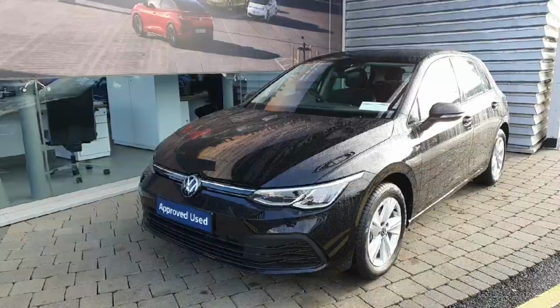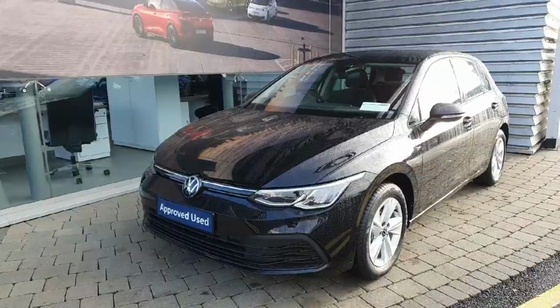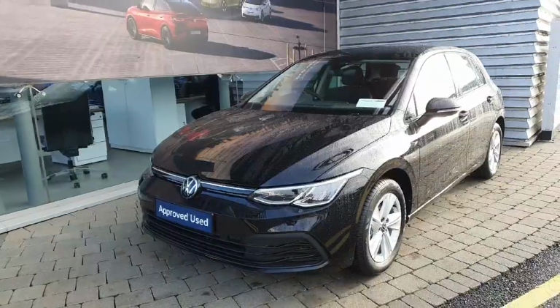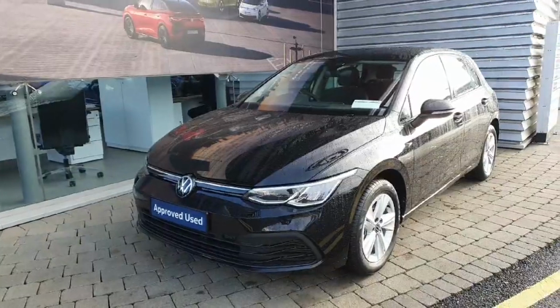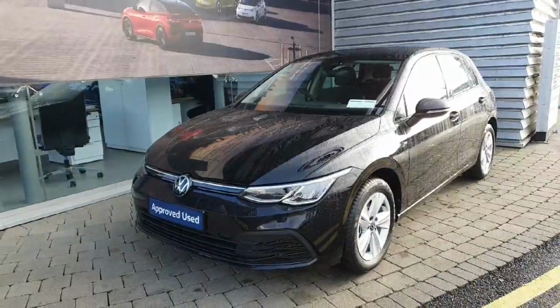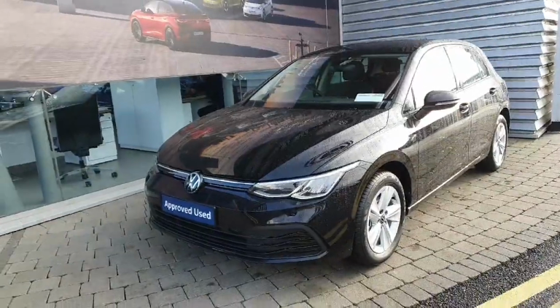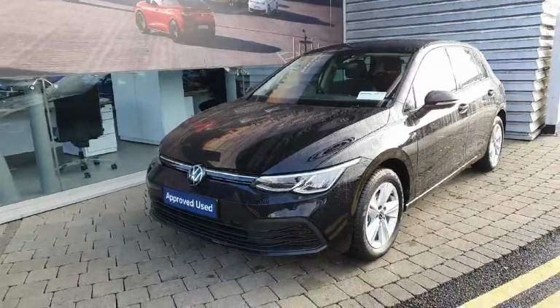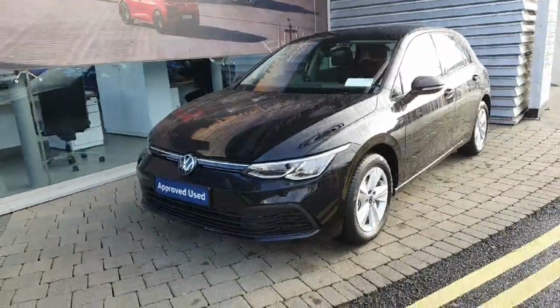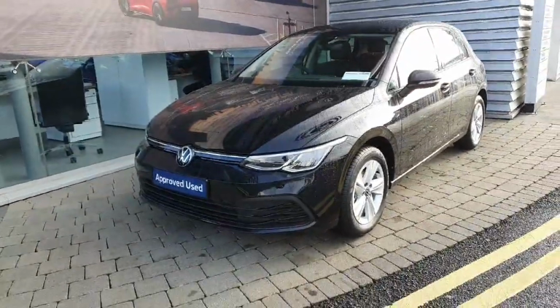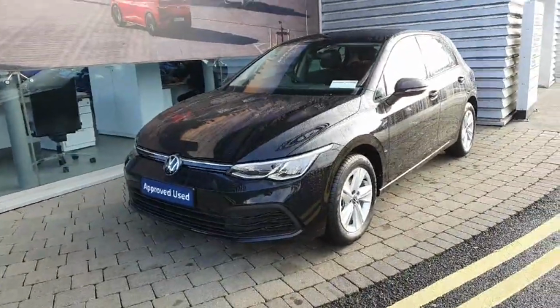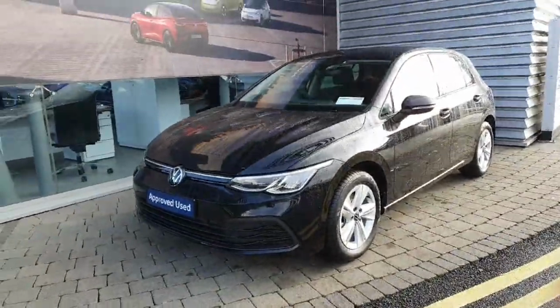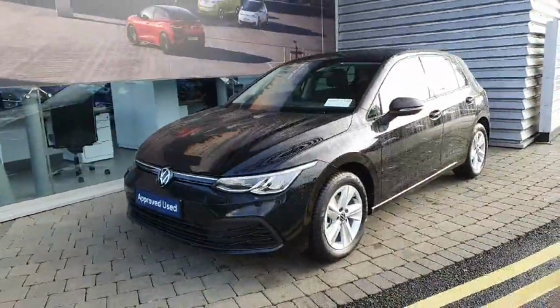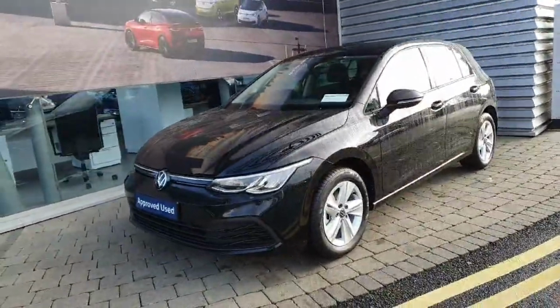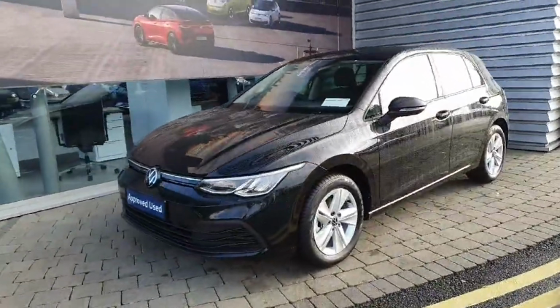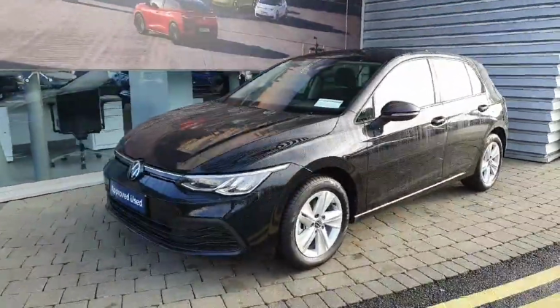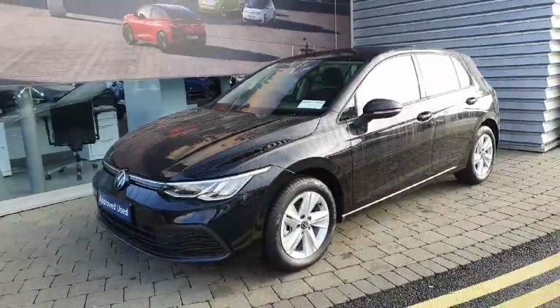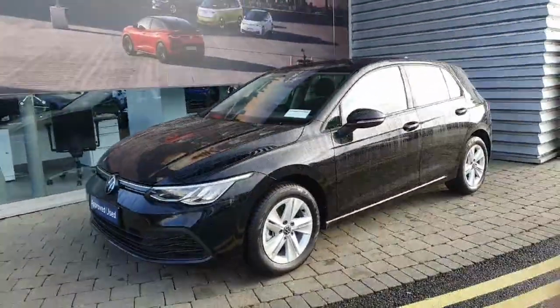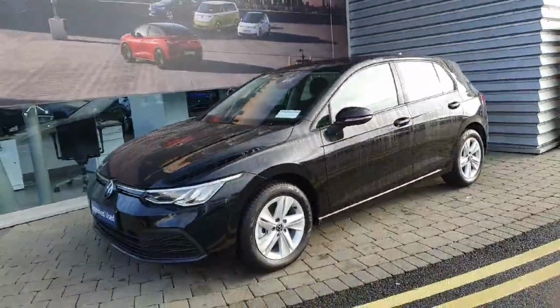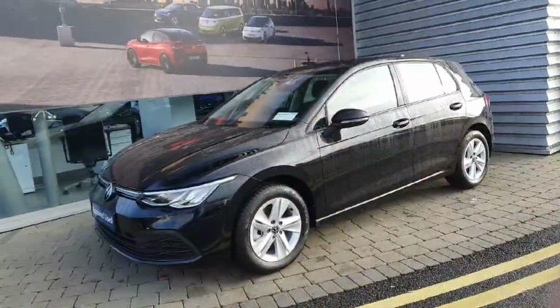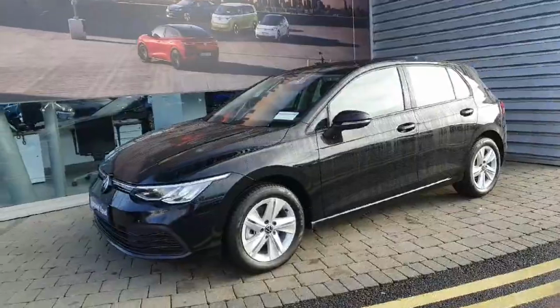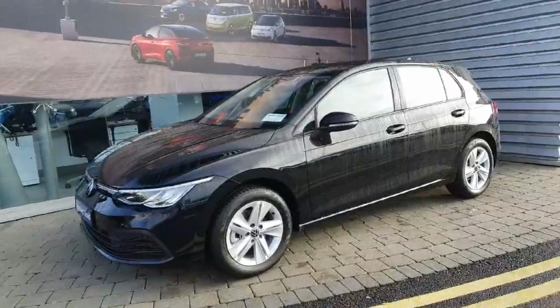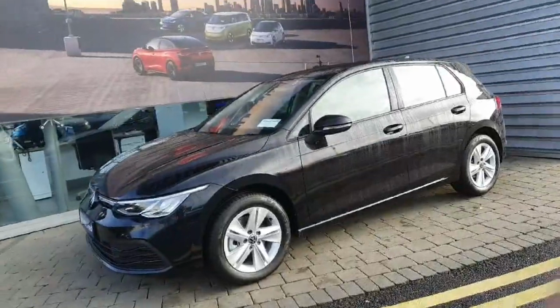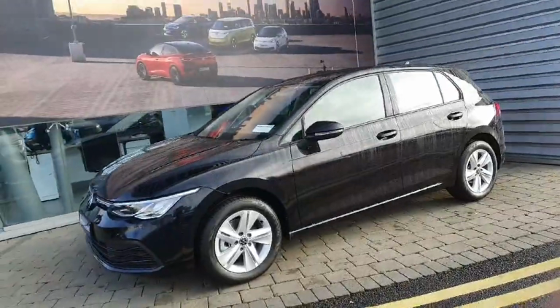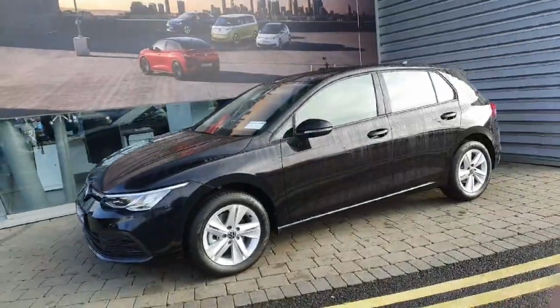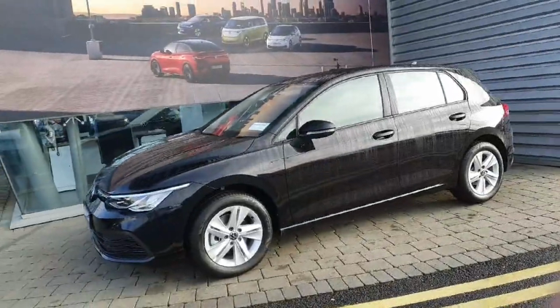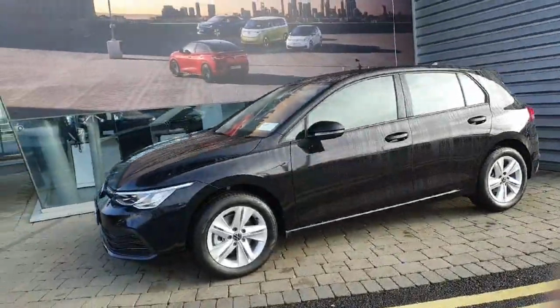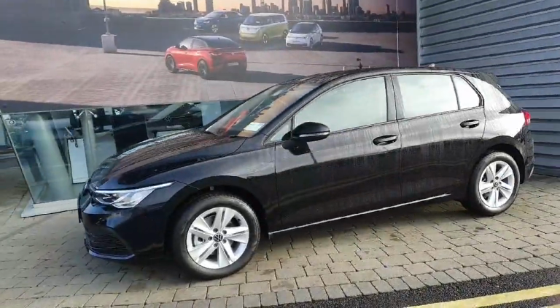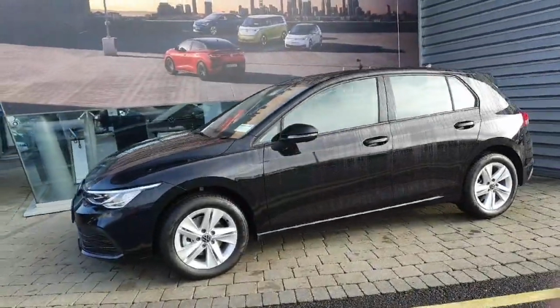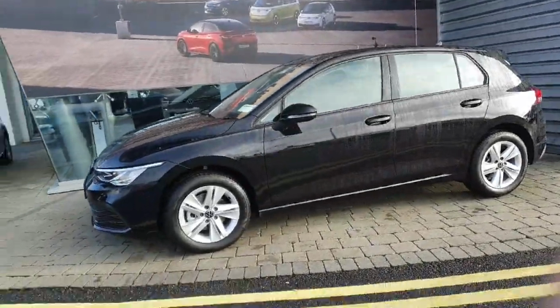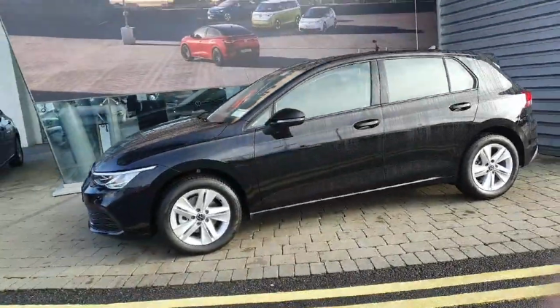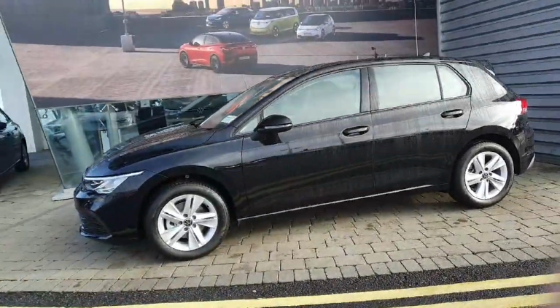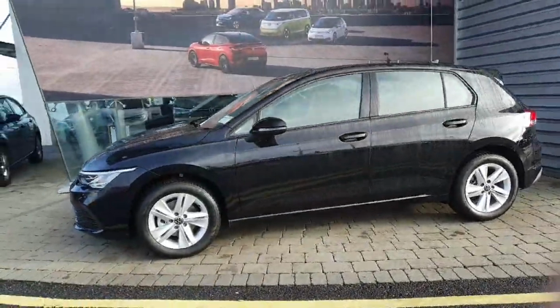Hi everyone, welcome to Joe Duffy Volkswagen Swords. Today we're looking at the 2023 Volkswagen Golf Life pre-reg, finished in black metallic paint.